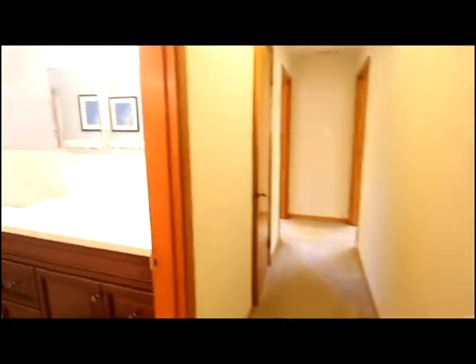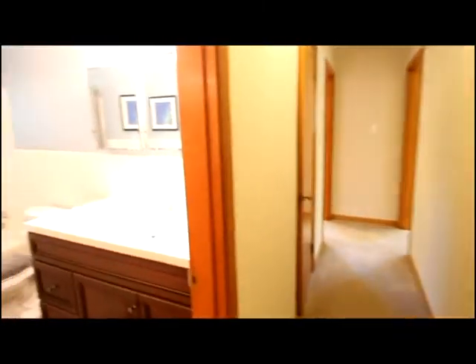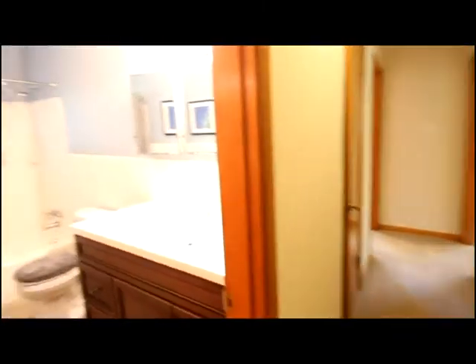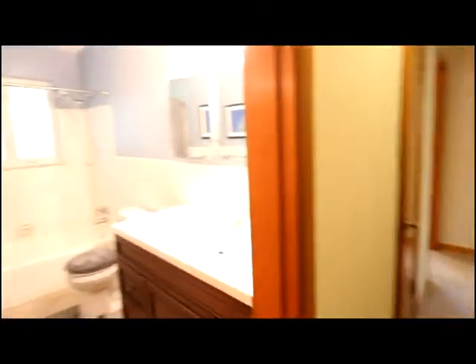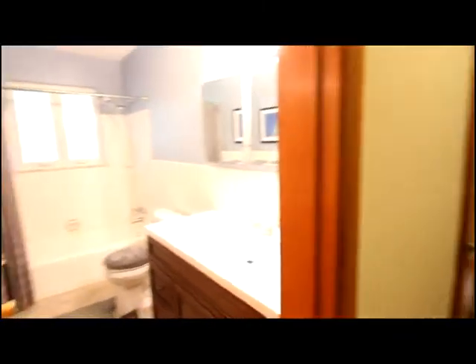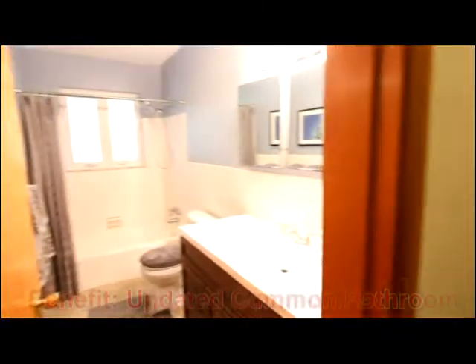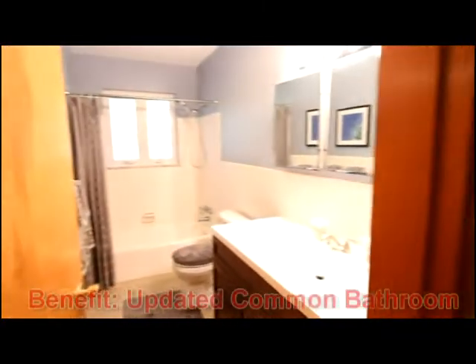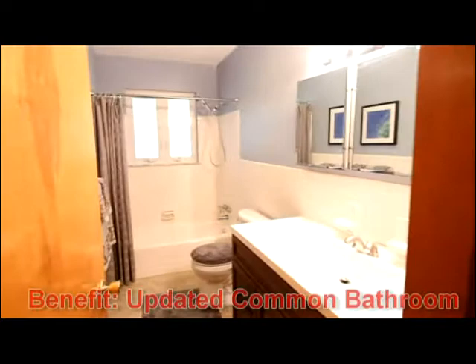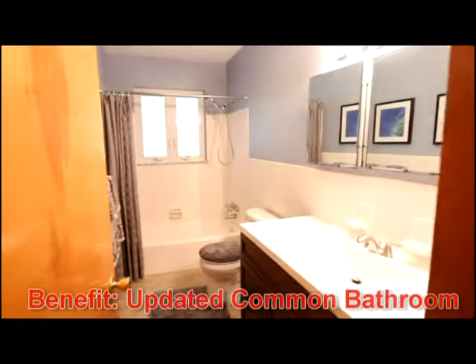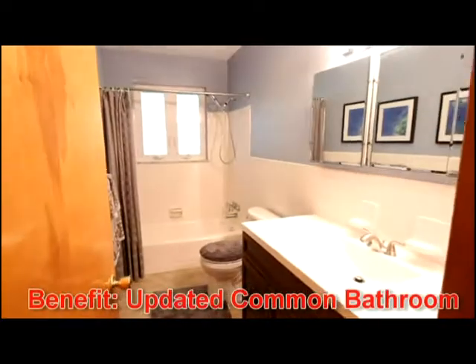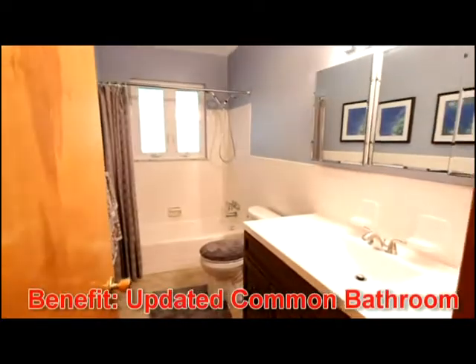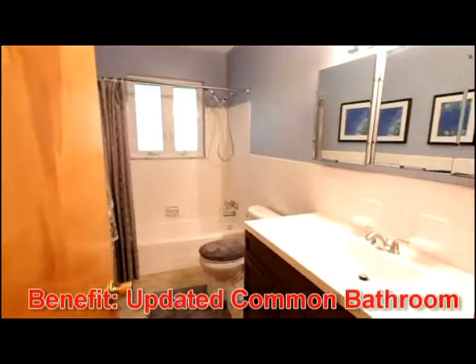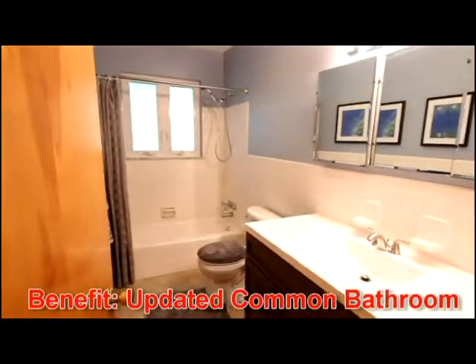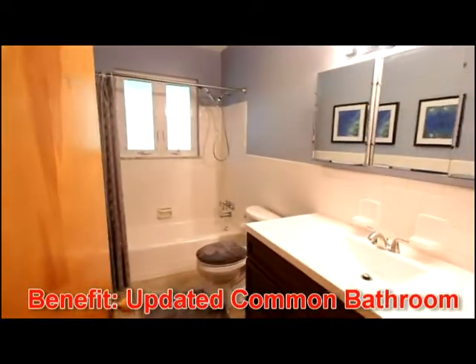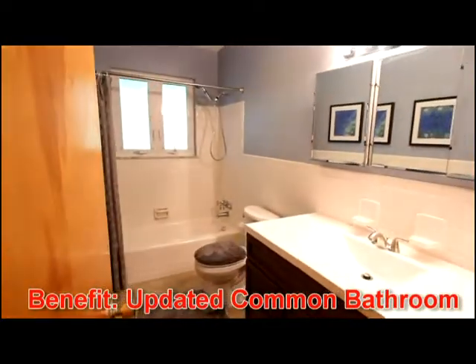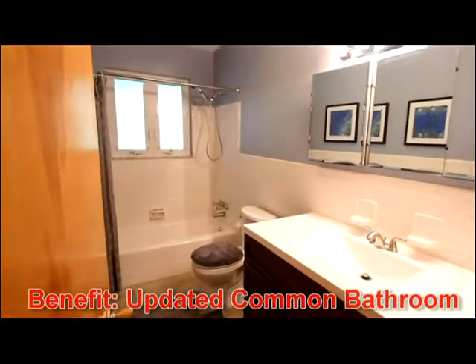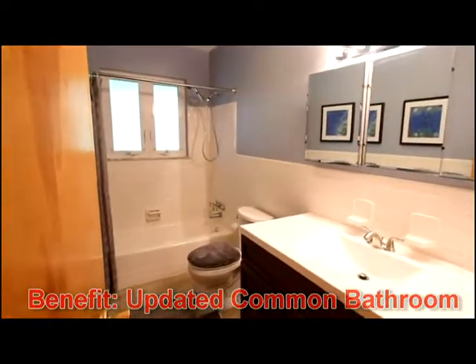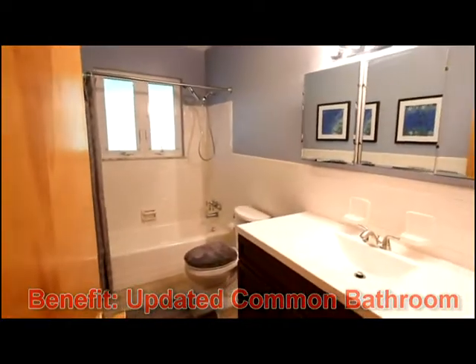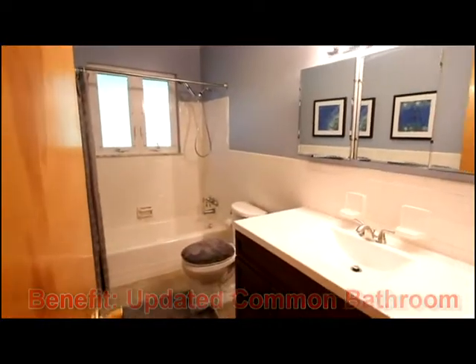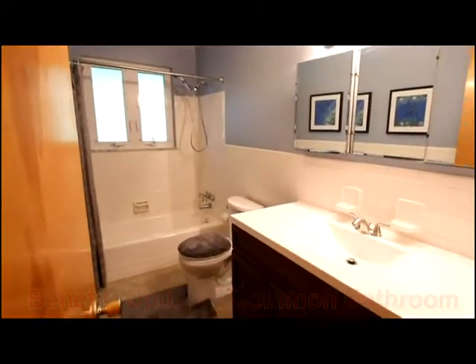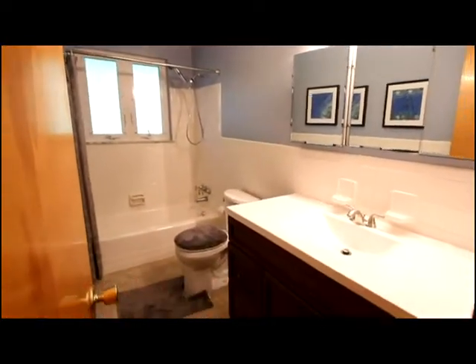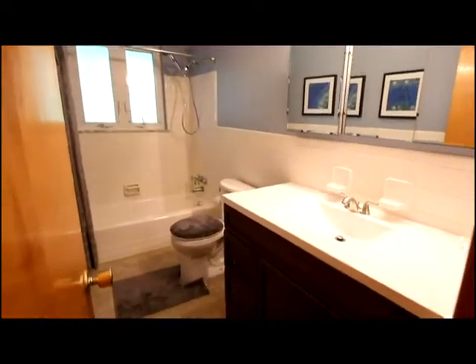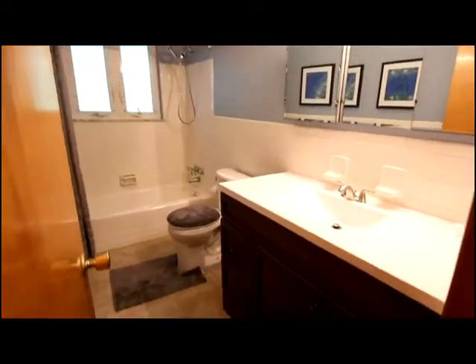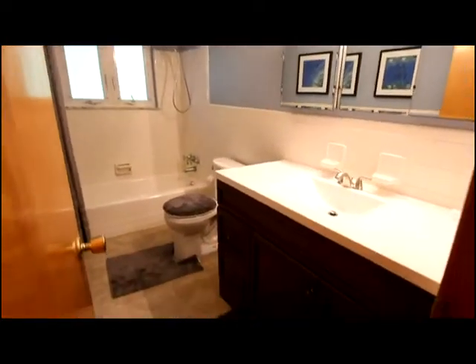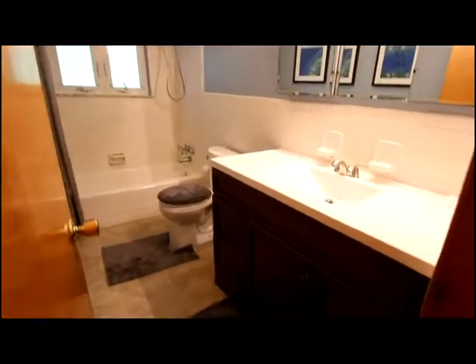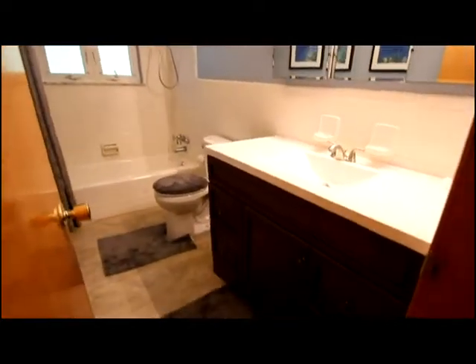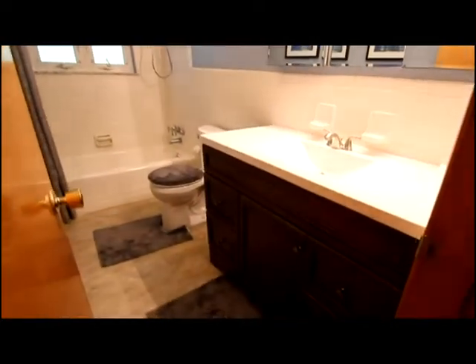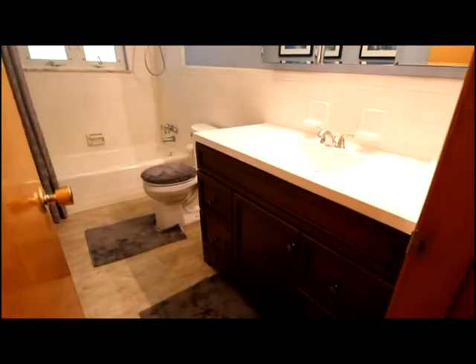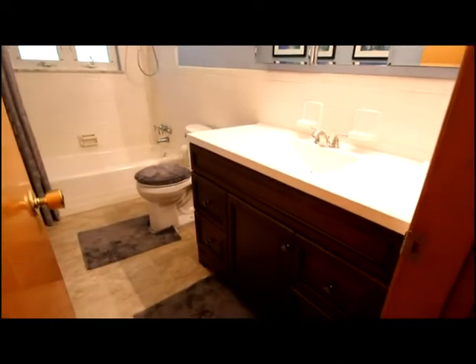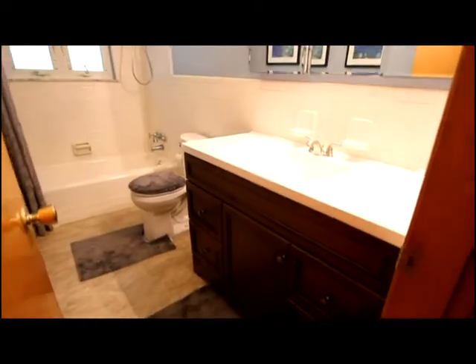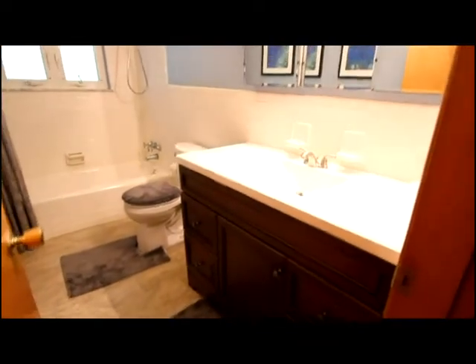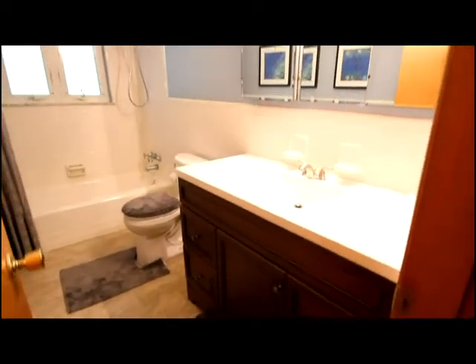The common bath has been updated — updated flooring, paint, glaze, vanity, and countertop.